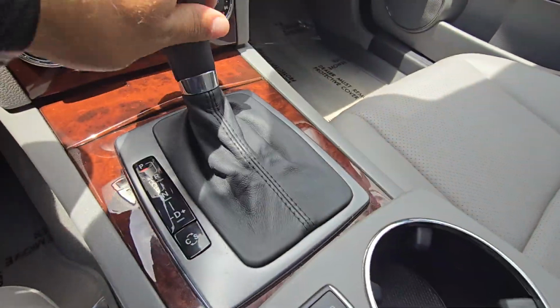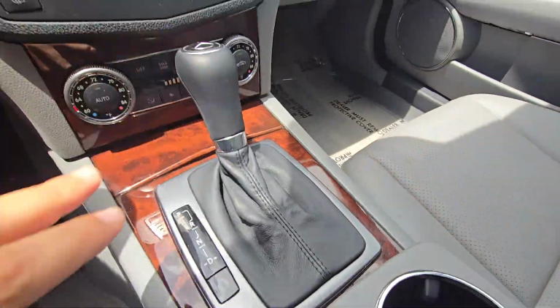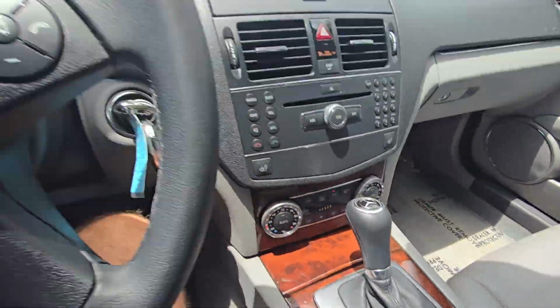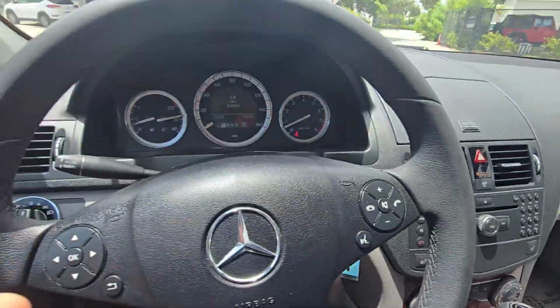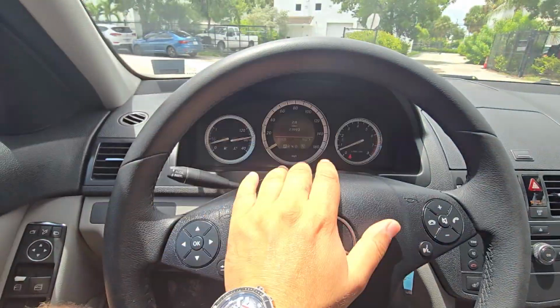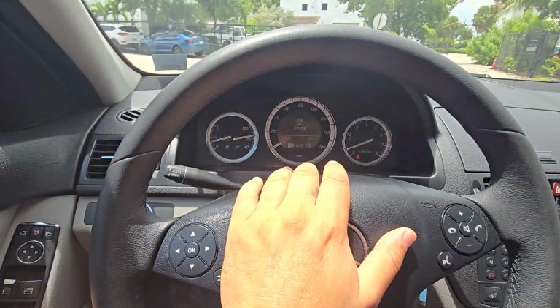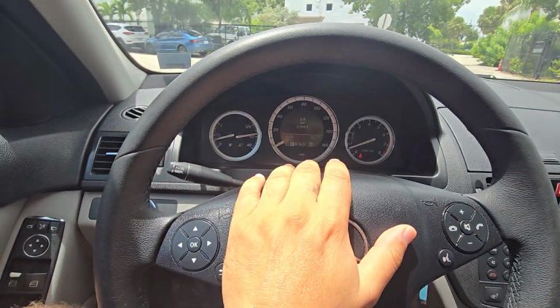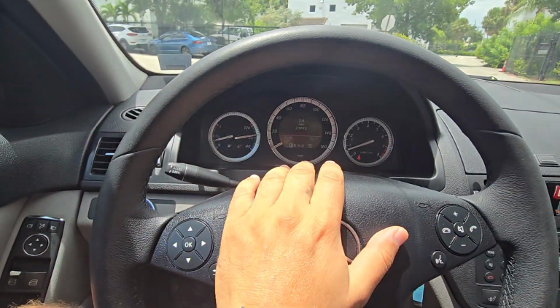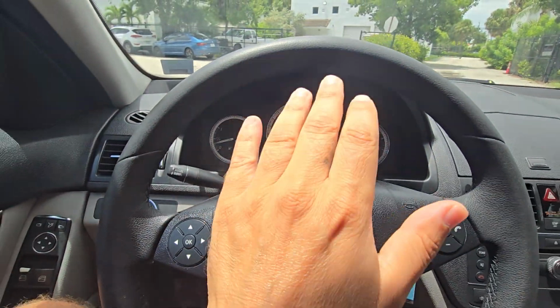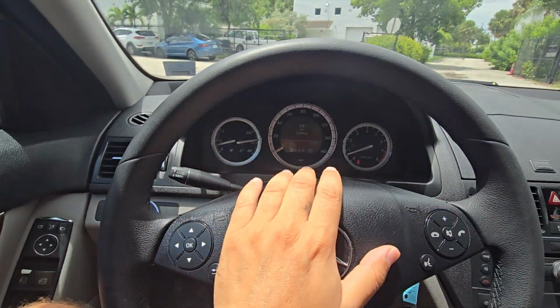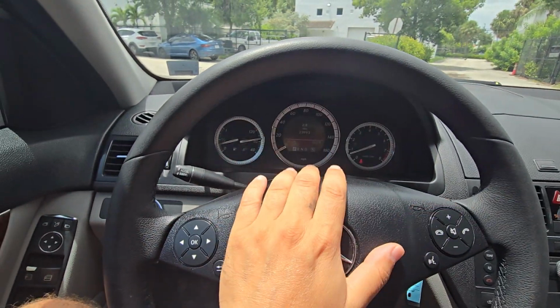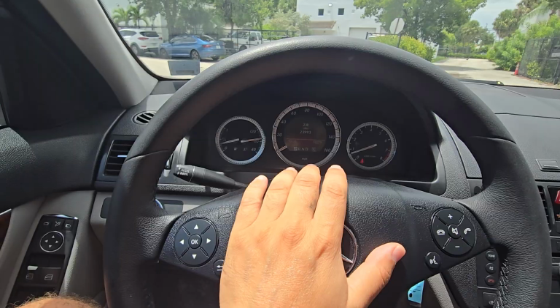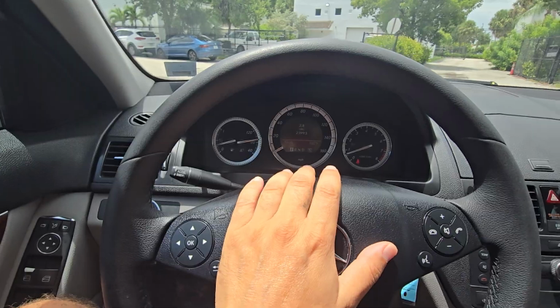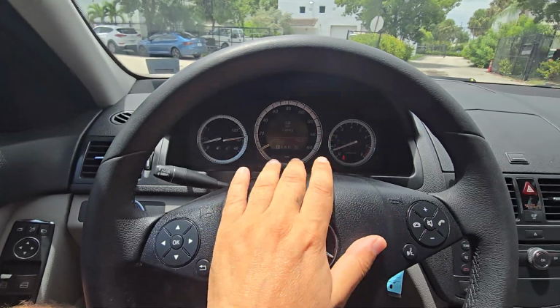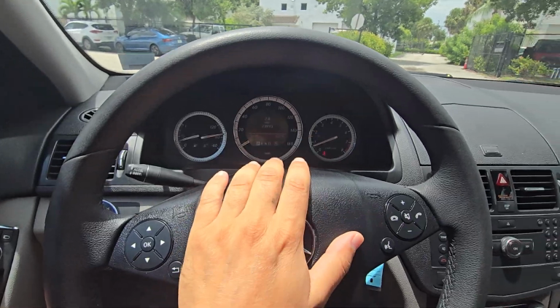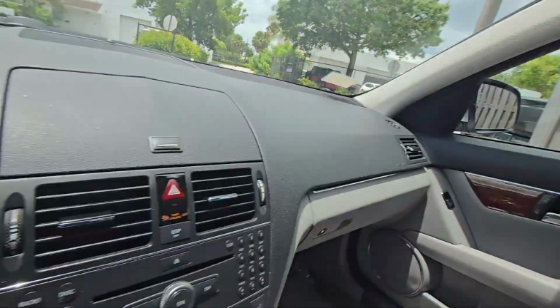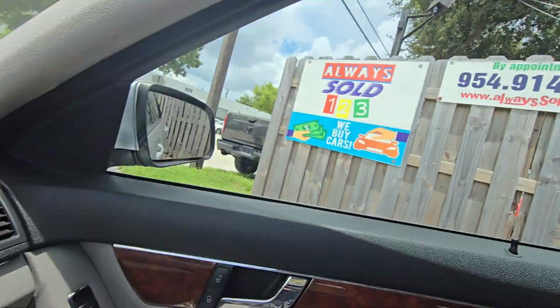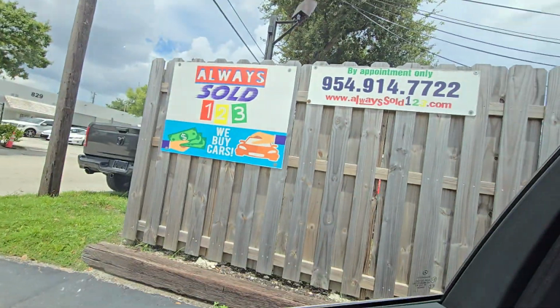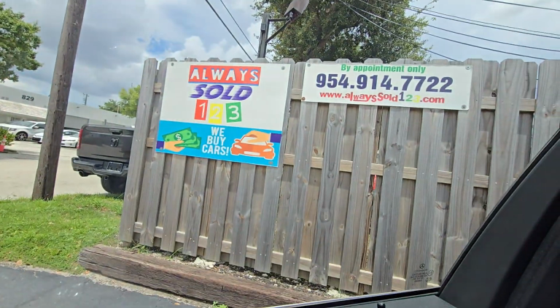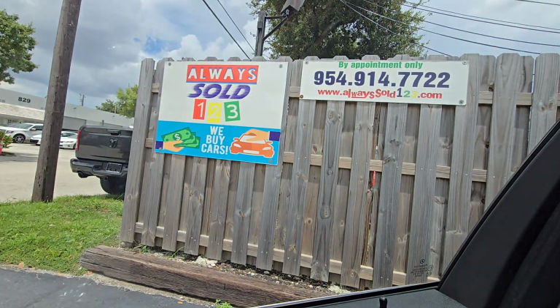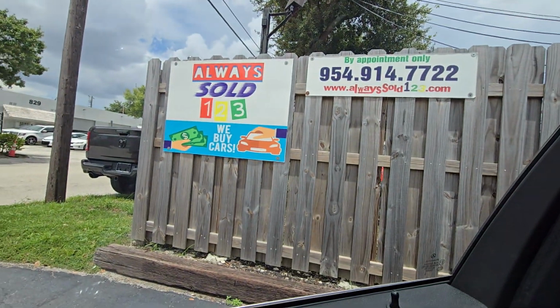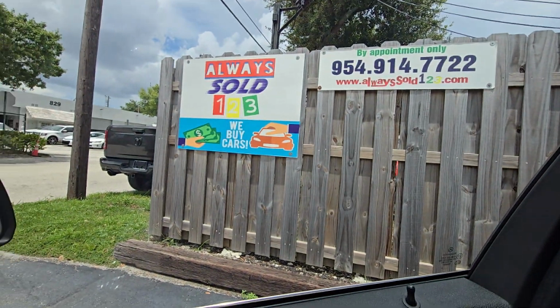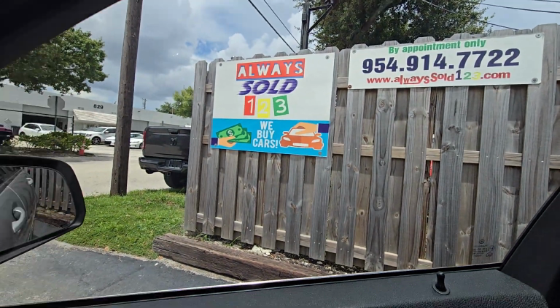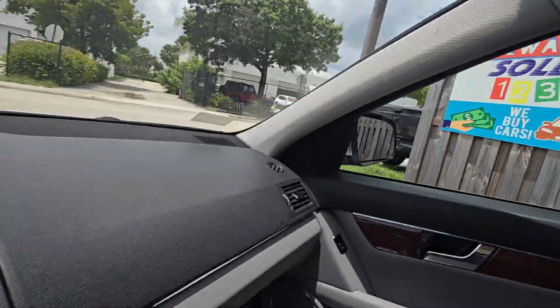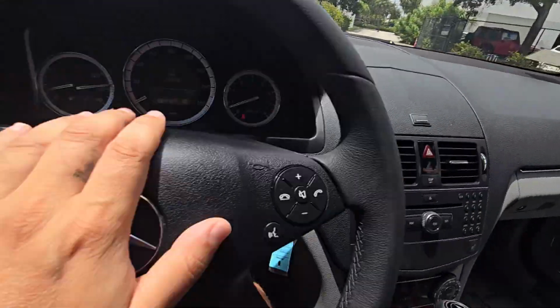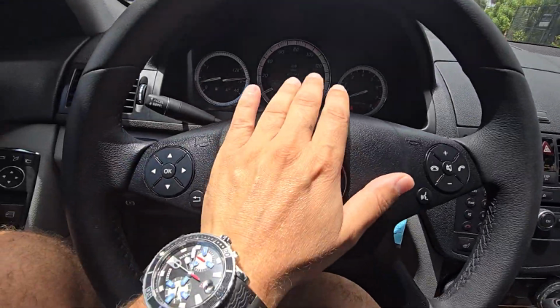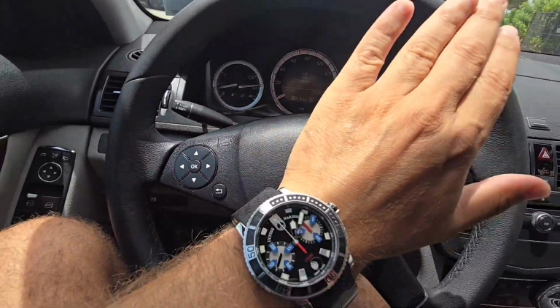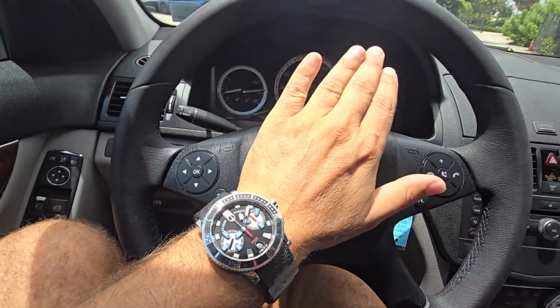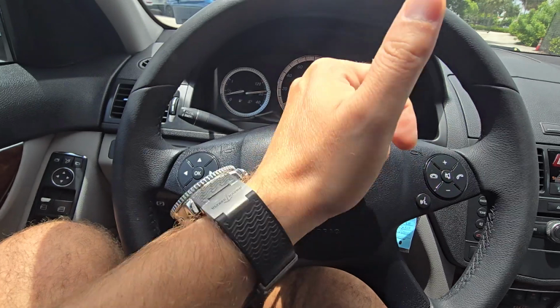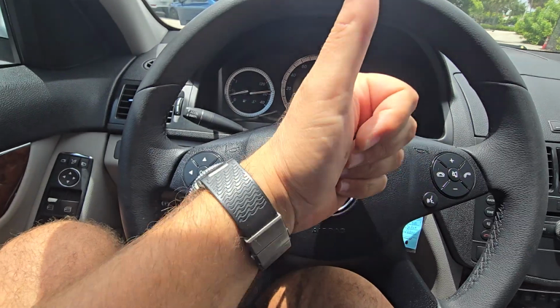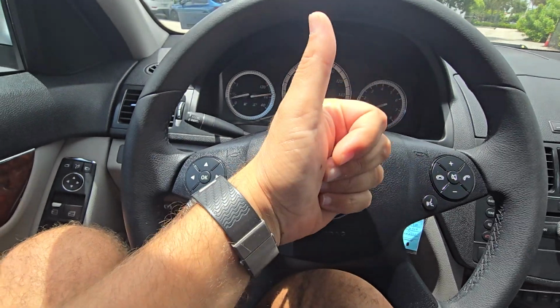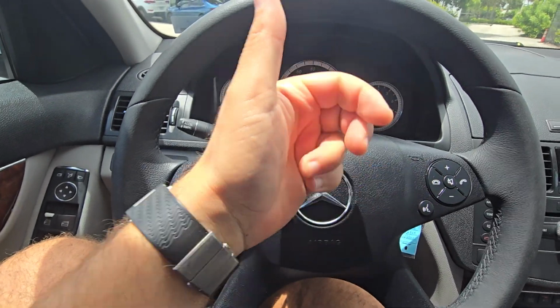God bless. Let me know if you're interested. My name is Mark from Always Sold 123. Thank you so much and bye bye.